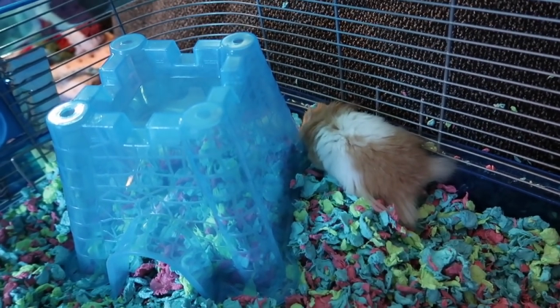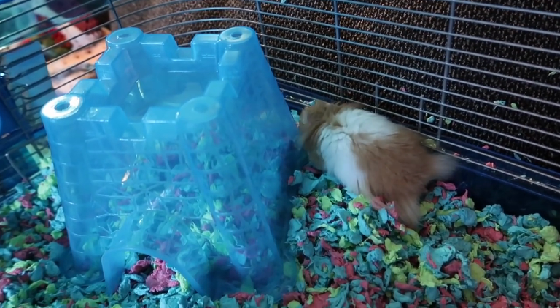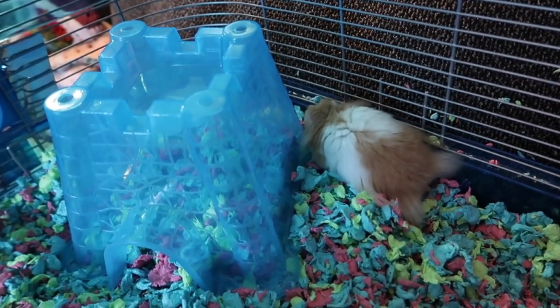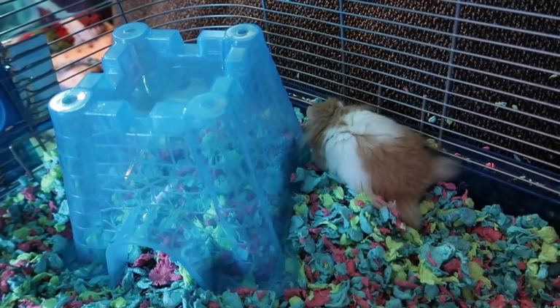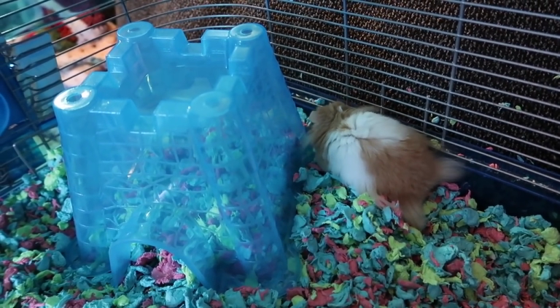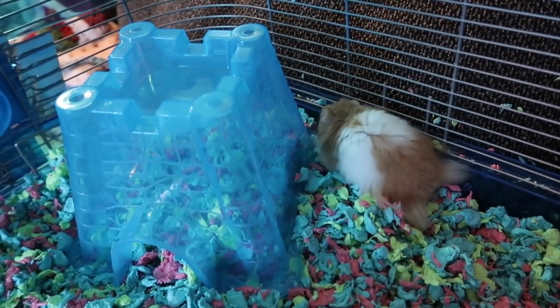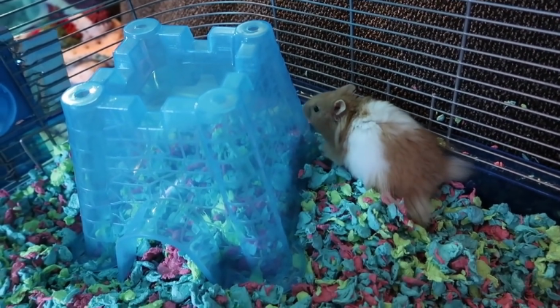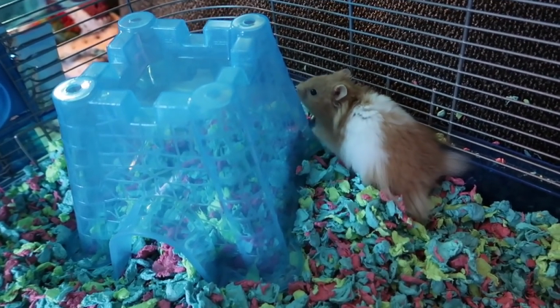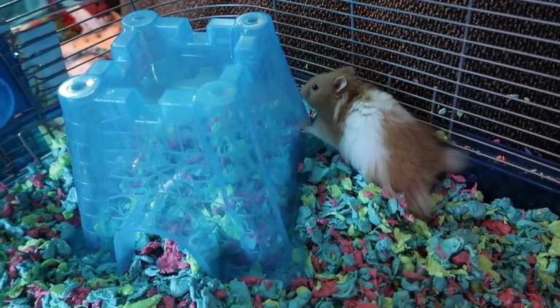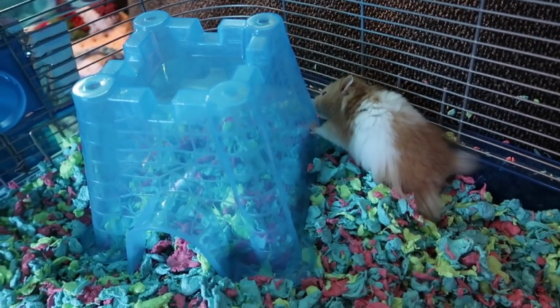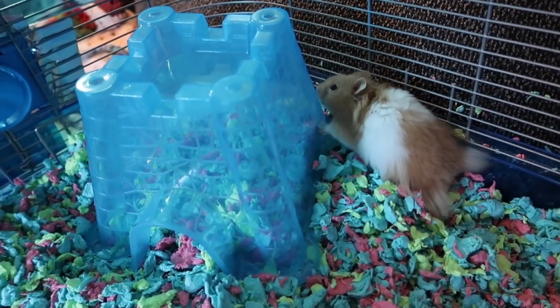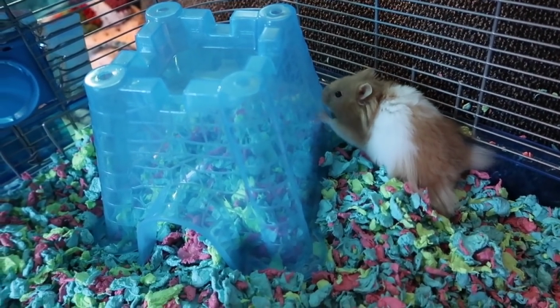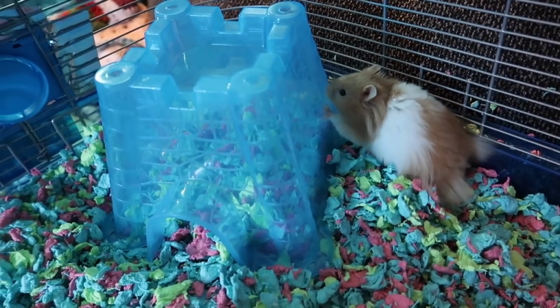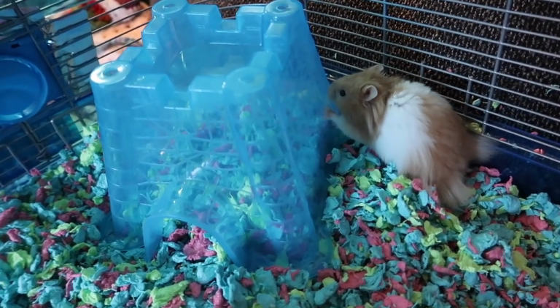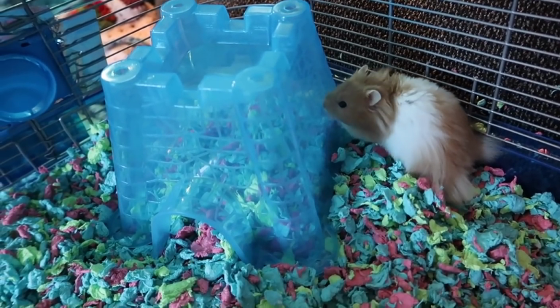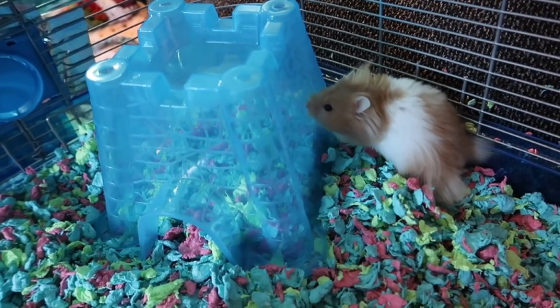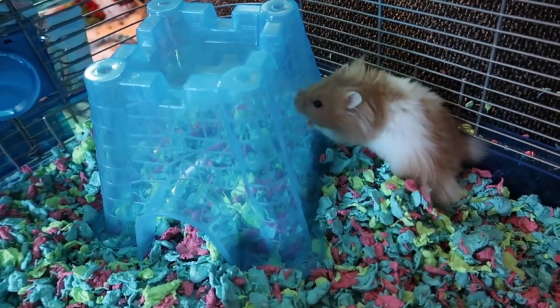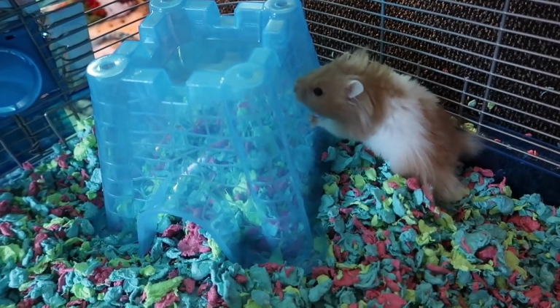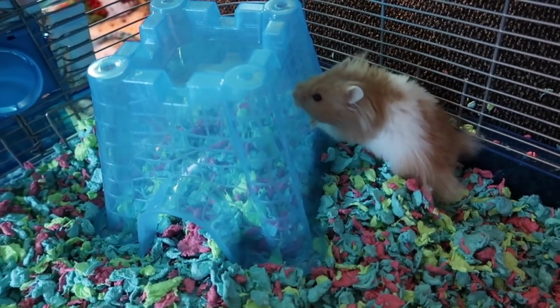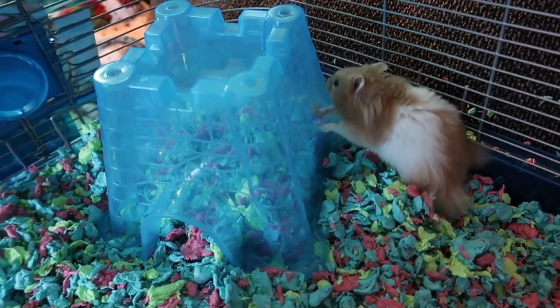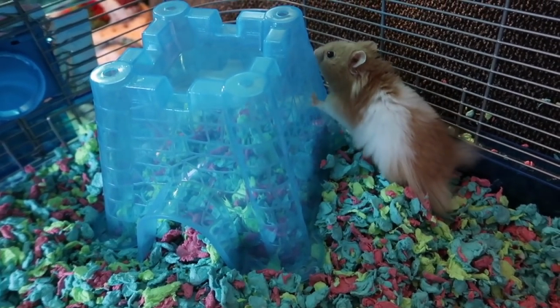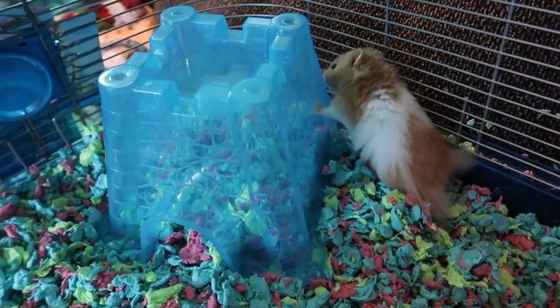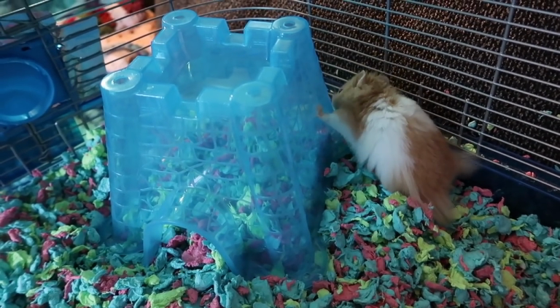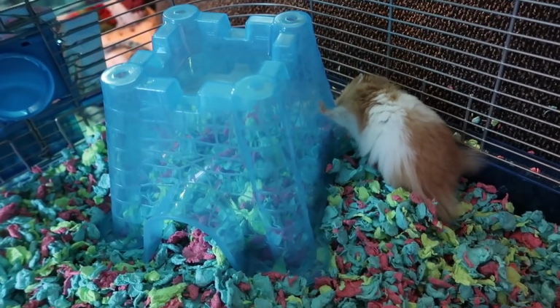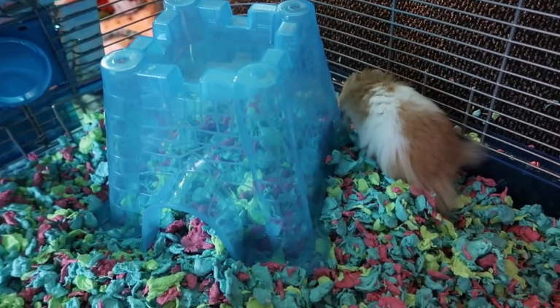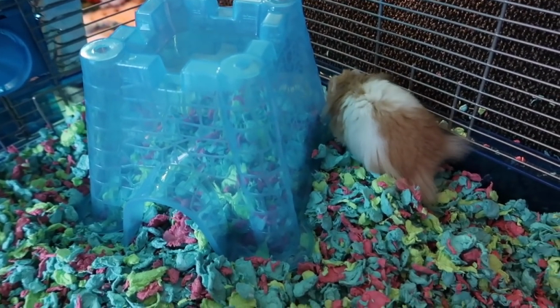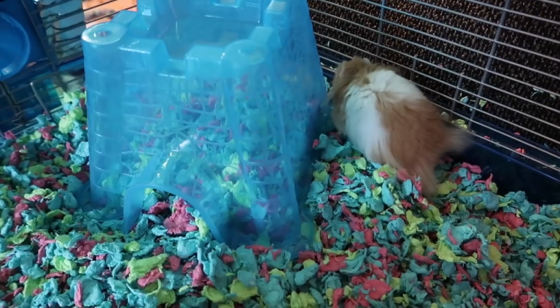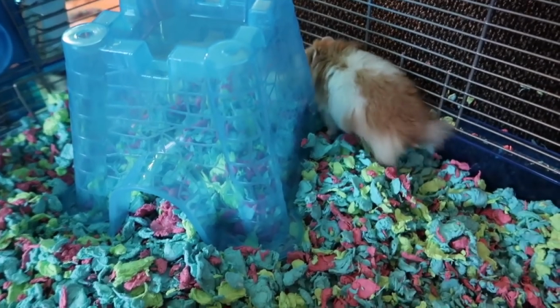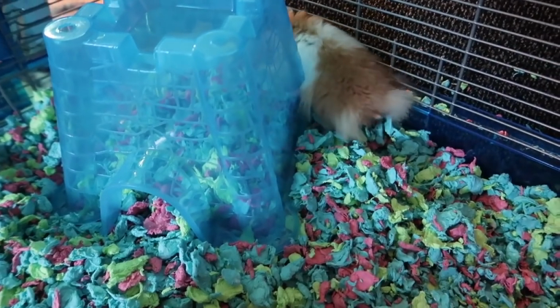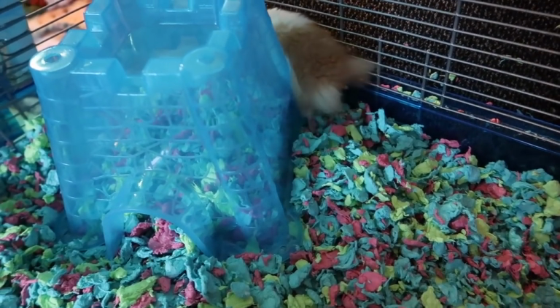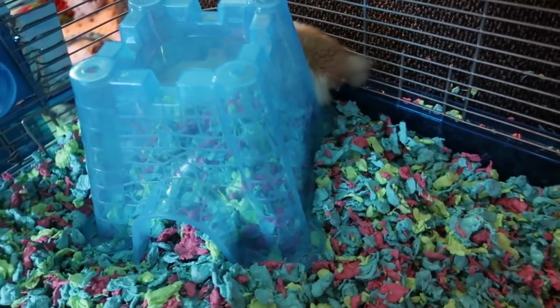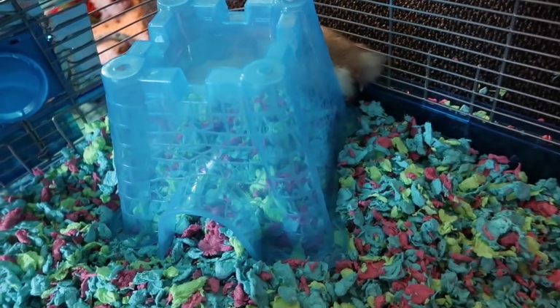I'm going to go ahead and leave him alone and let him settle in. If you guys want to see an update on him pretty soon — how he's eating and everything — make sure to give this video a thumbs up and let me know down in the comments. Make sure you subscribe if you haven't already, and I will see you guys next time.